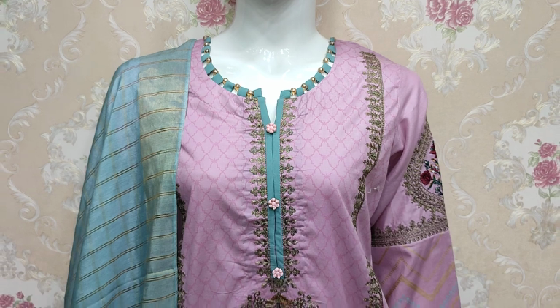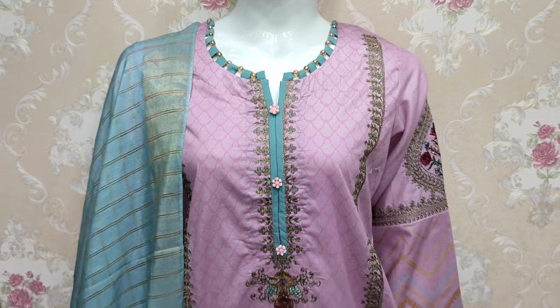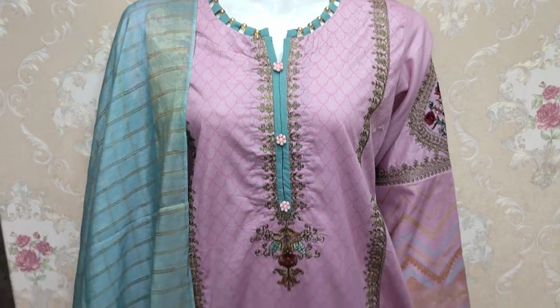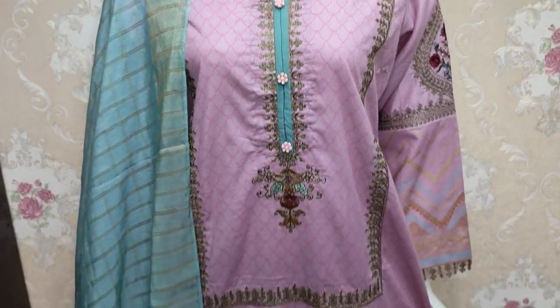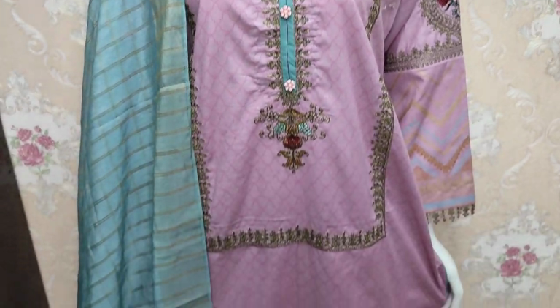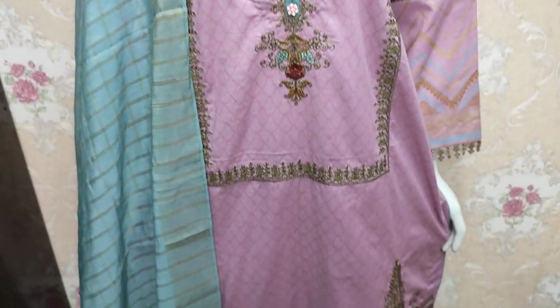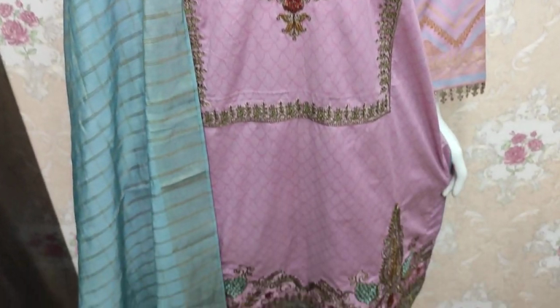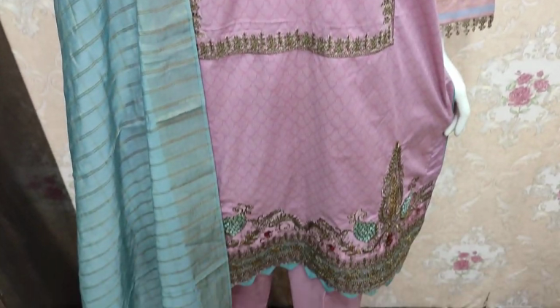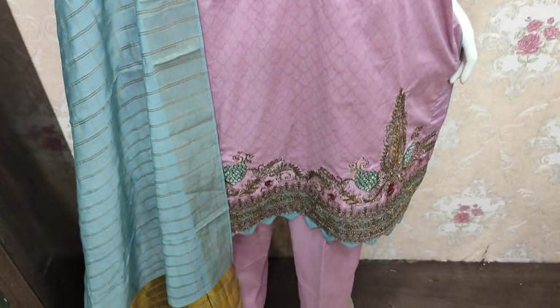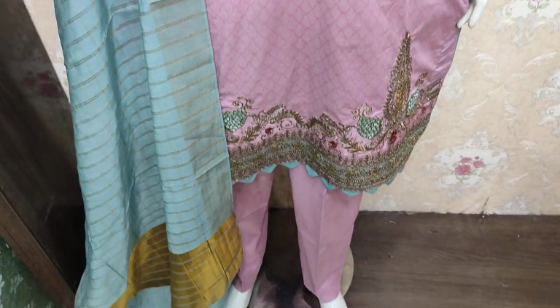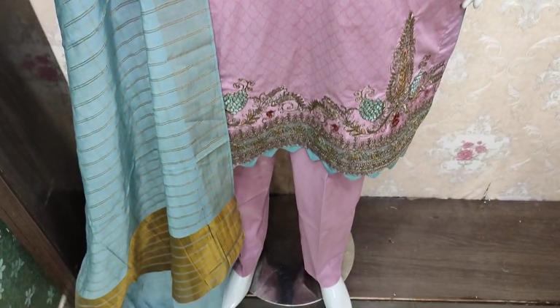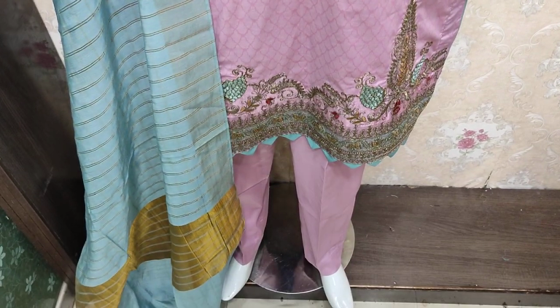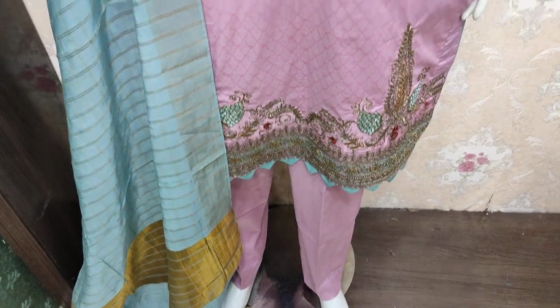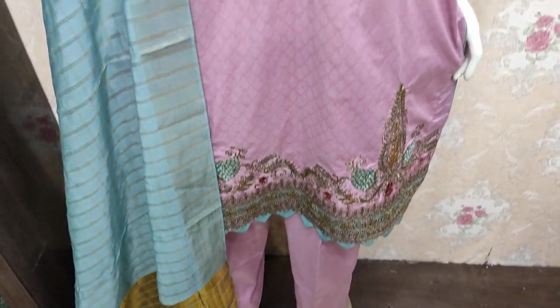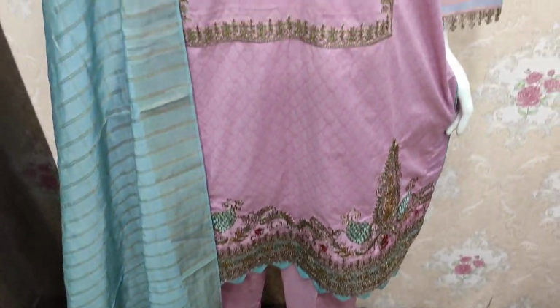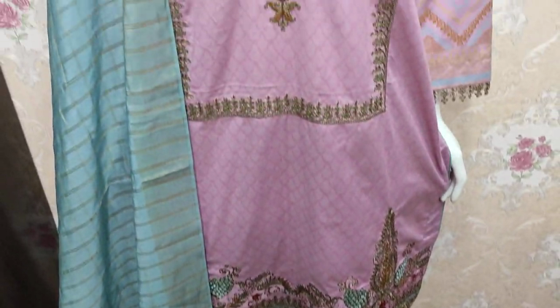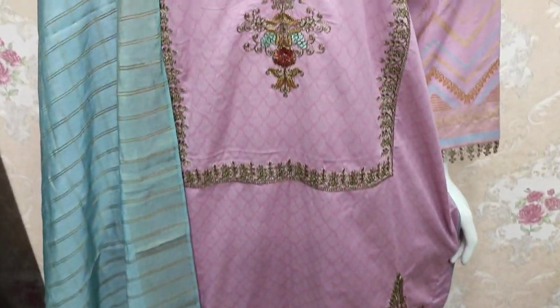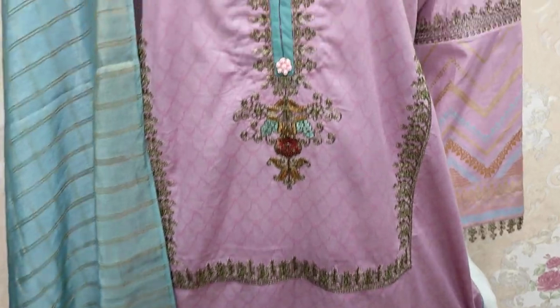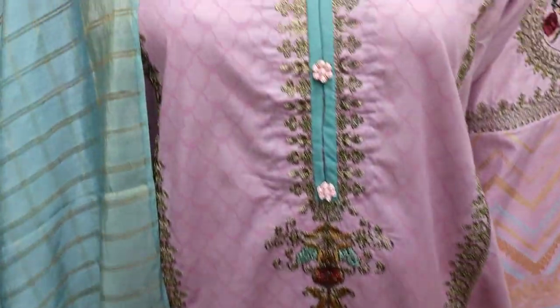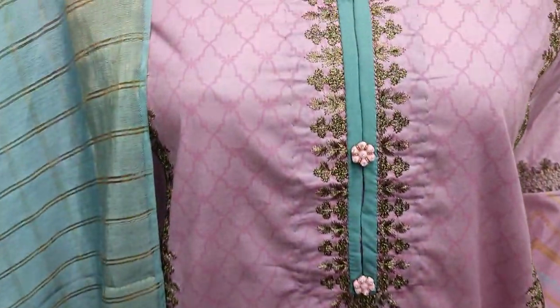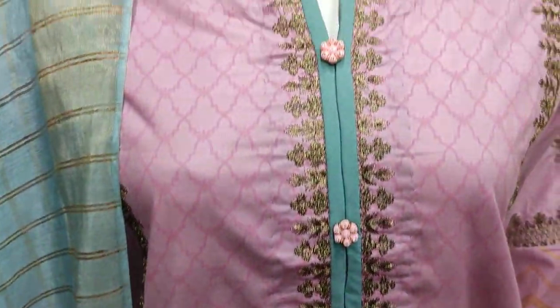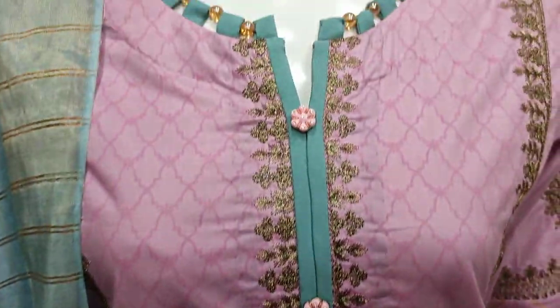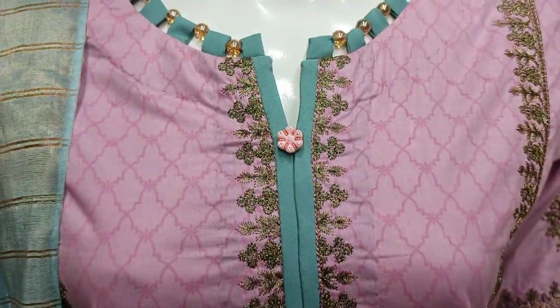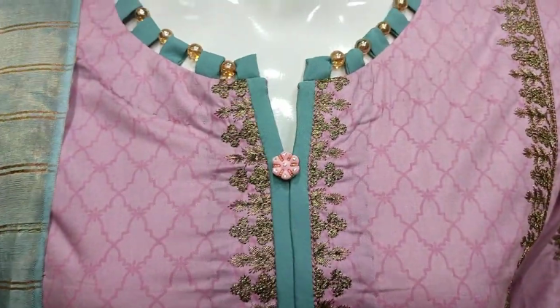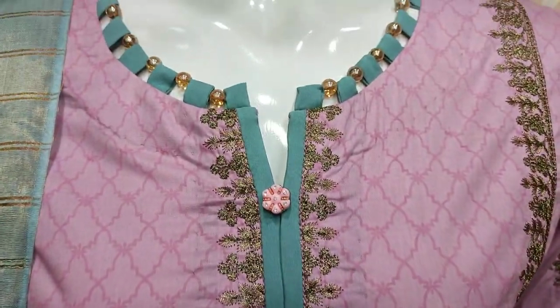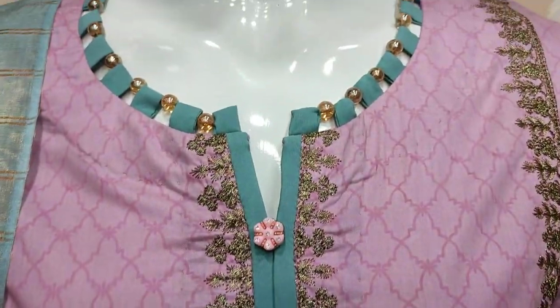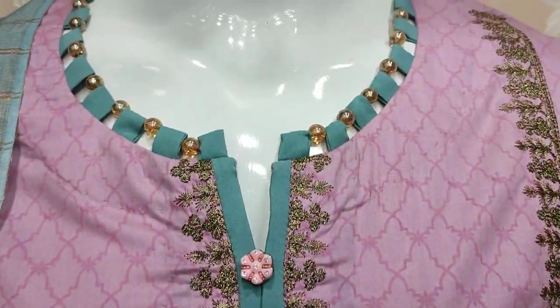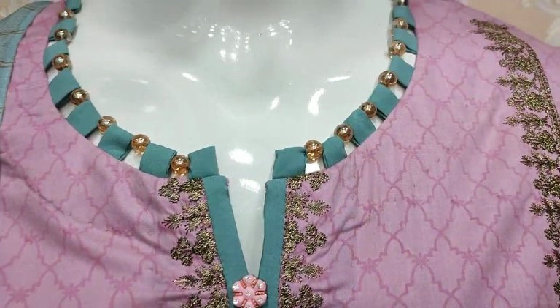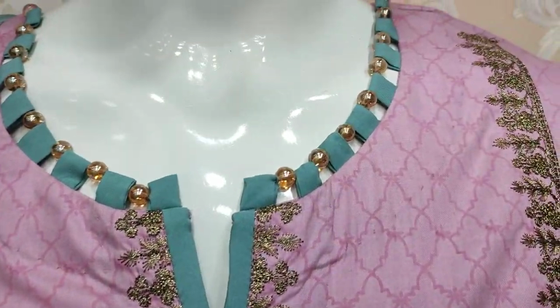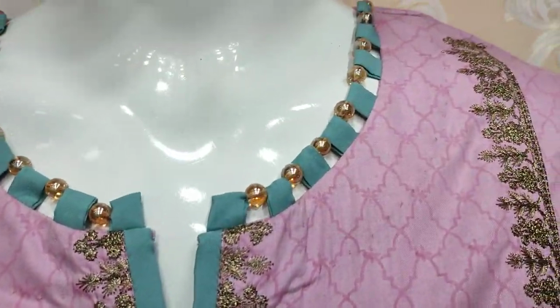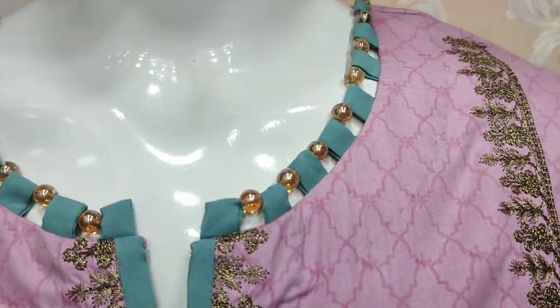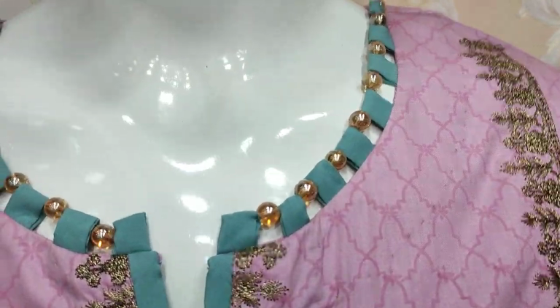Assalamu alaykum everyone, Abdul Qatir here. You are in the Thakafat Collection. Here we are in the New Colors Lounge.